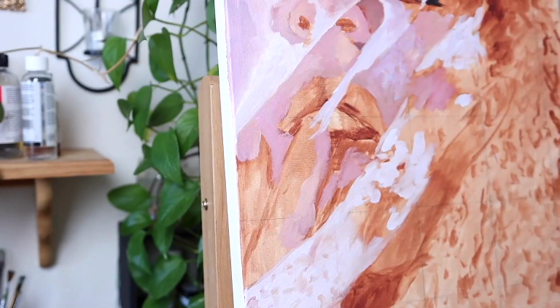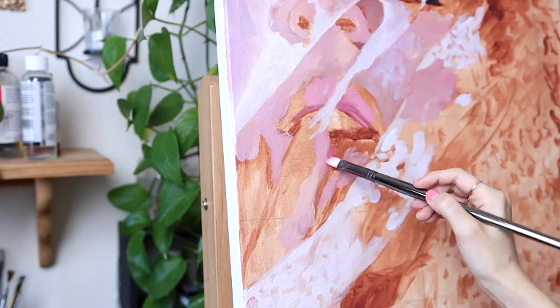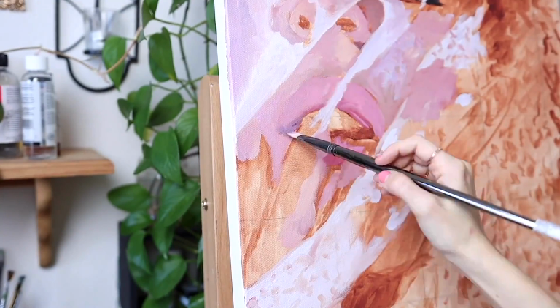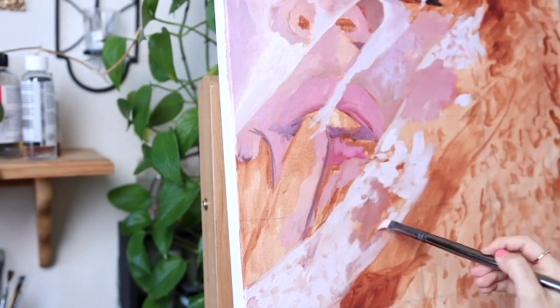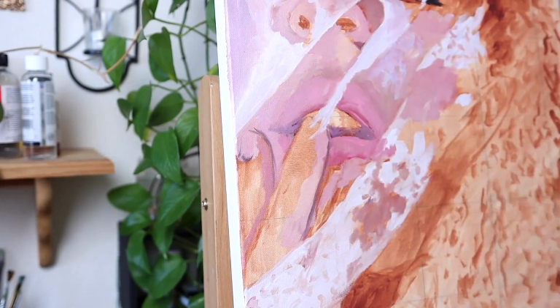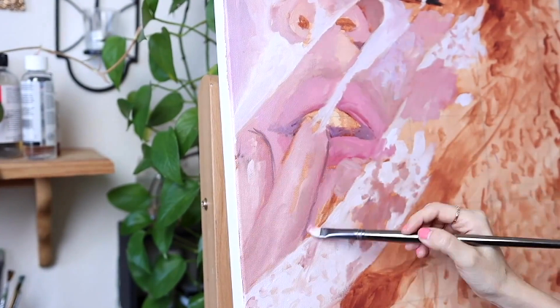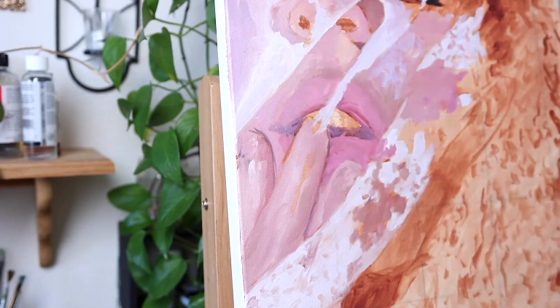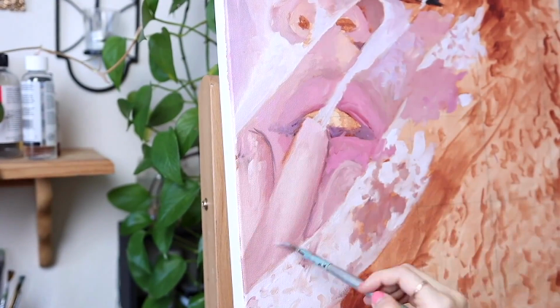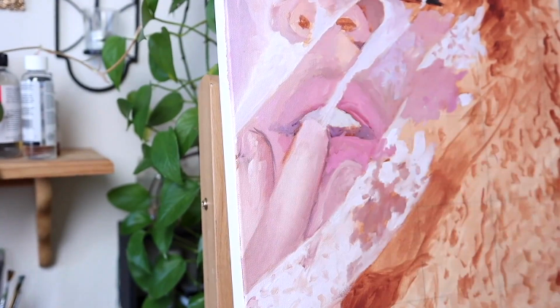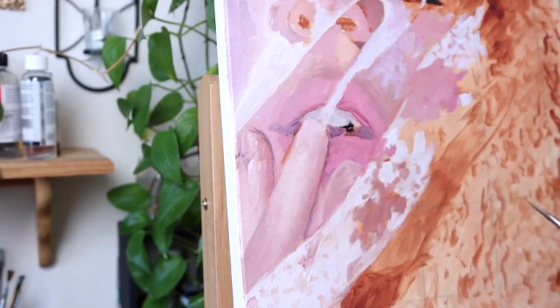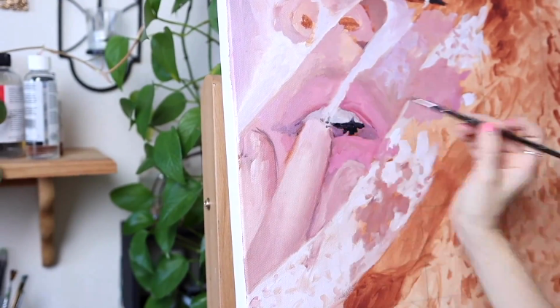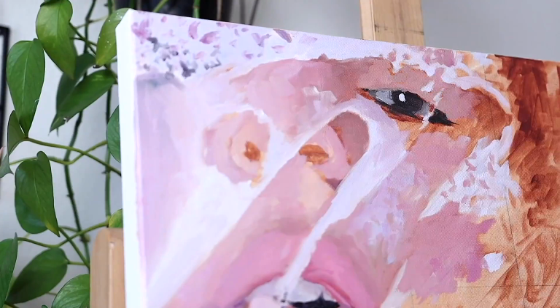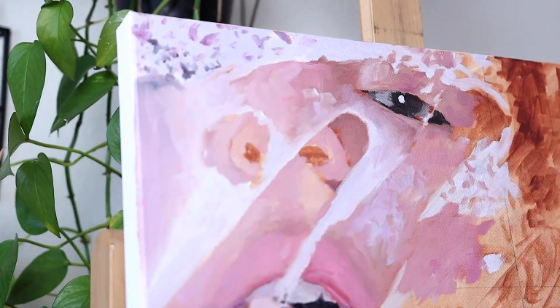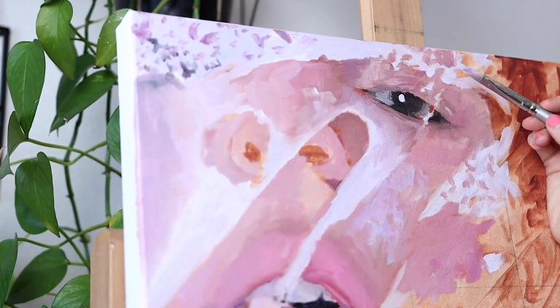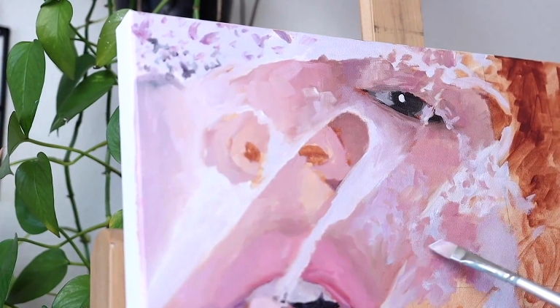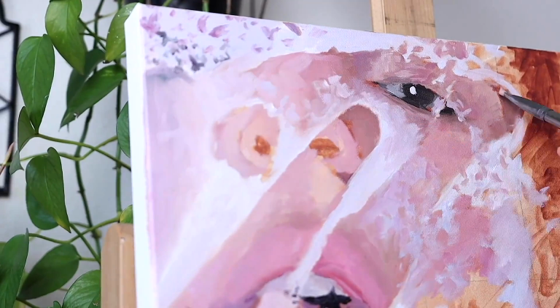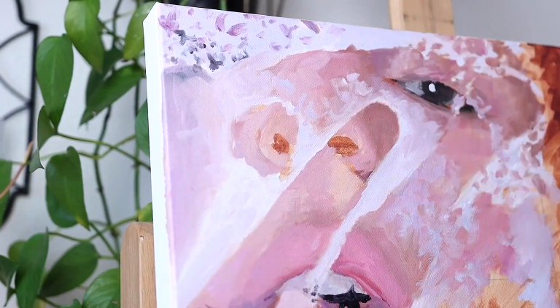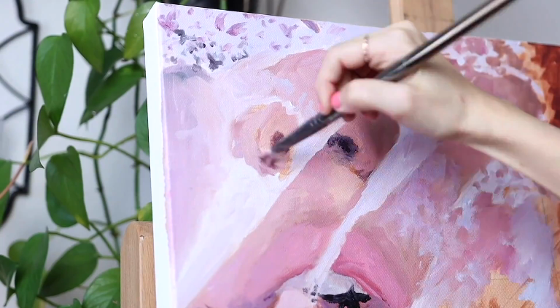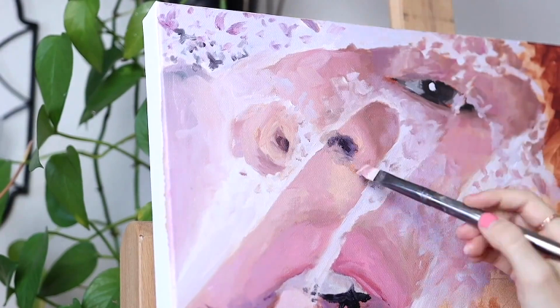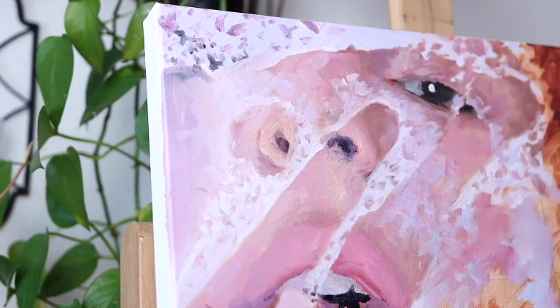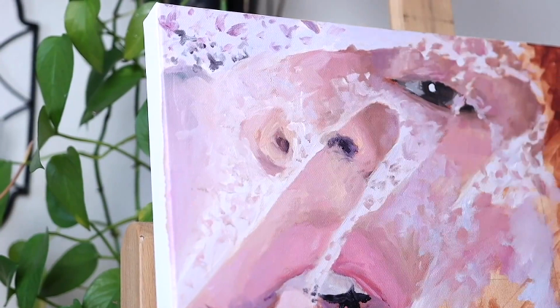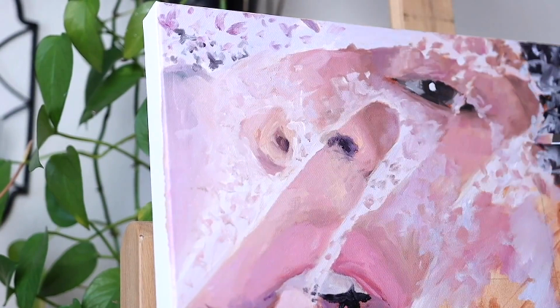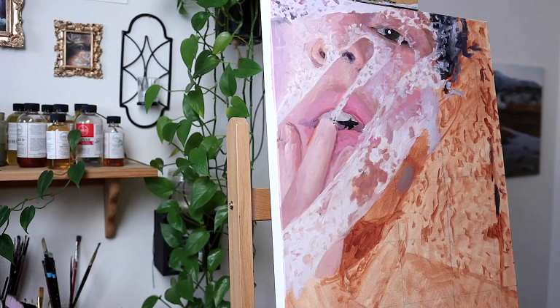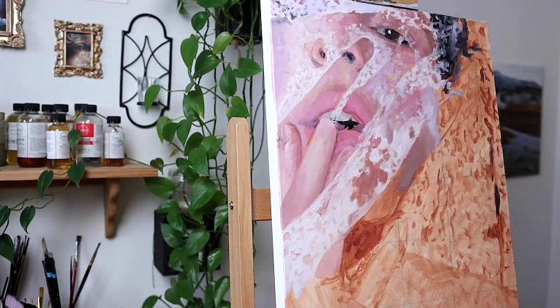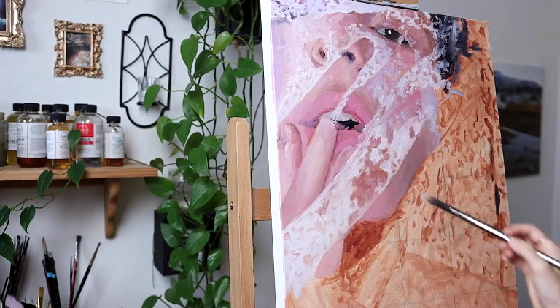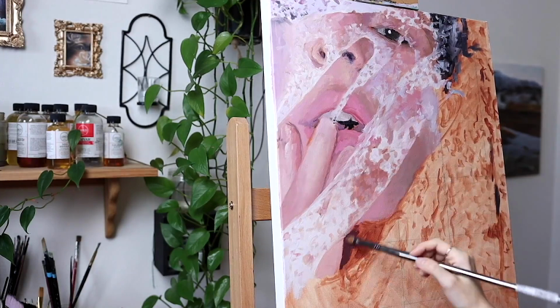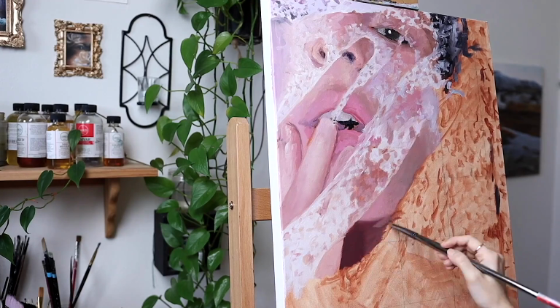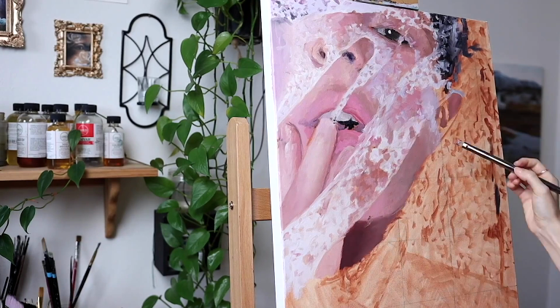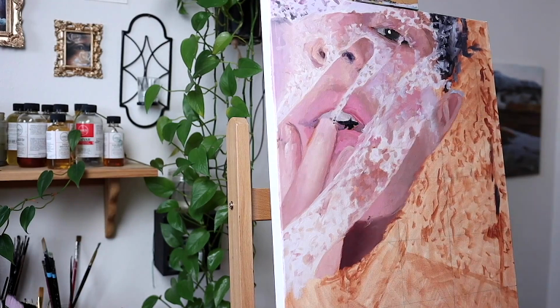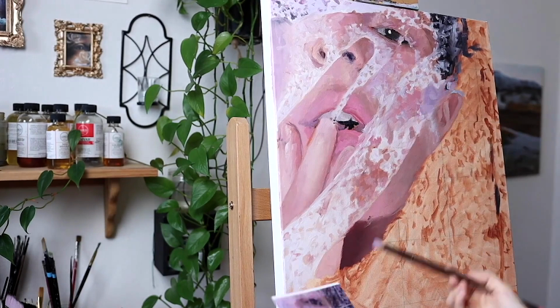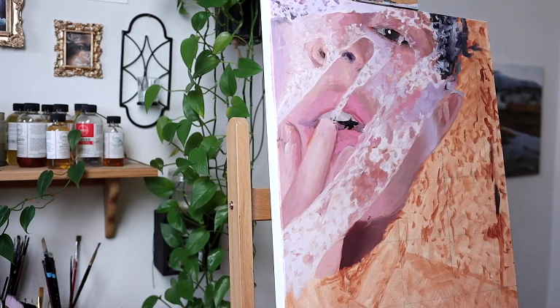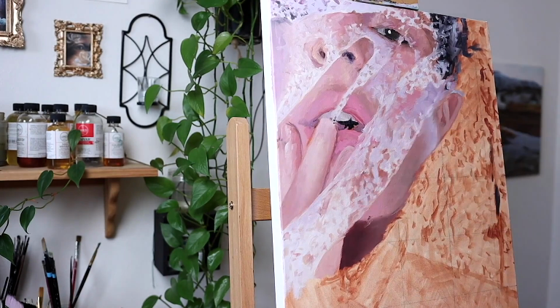About six years ago I stopped painting on white backgrounds and started toning my canvases, but it's really all about personal preference and what works best for you. This is just how I prefer to do it.